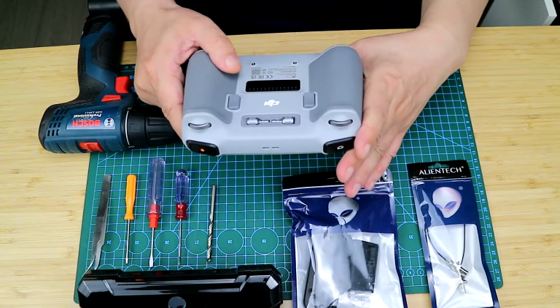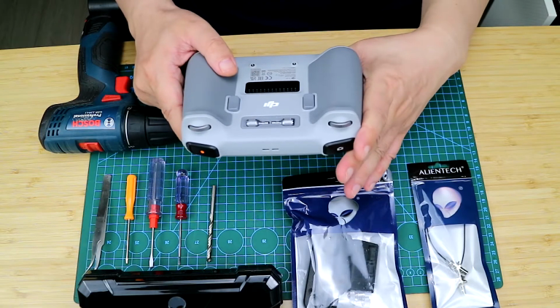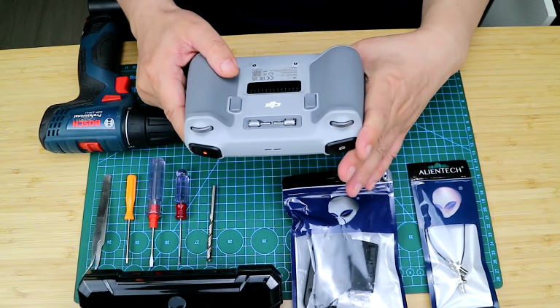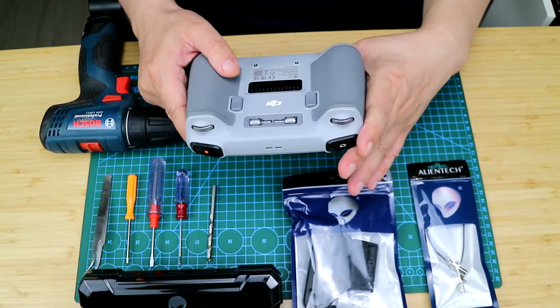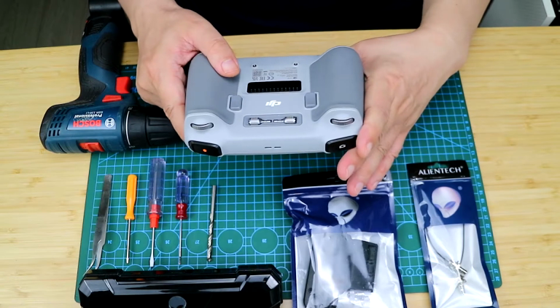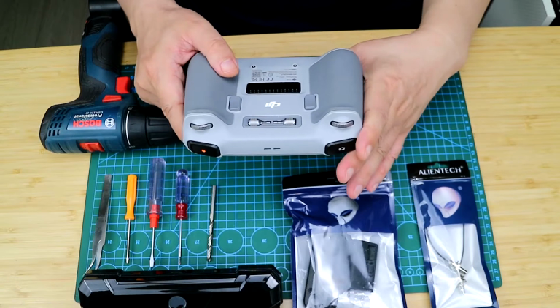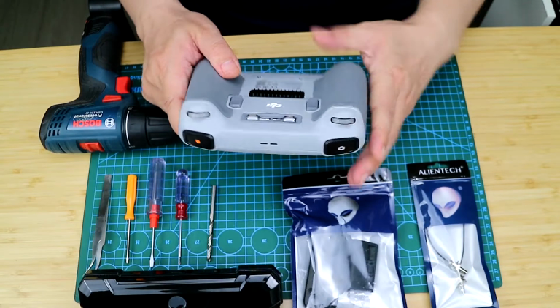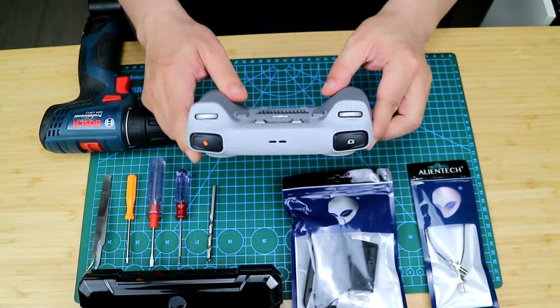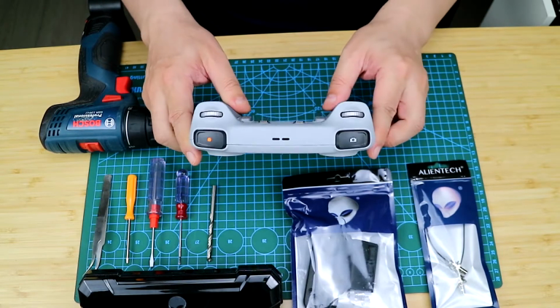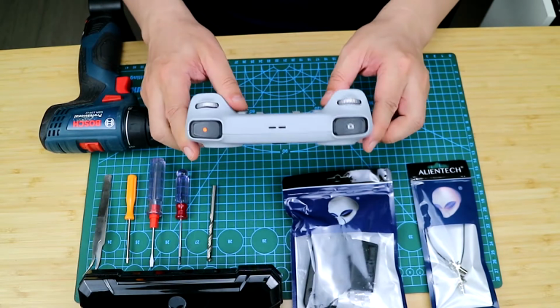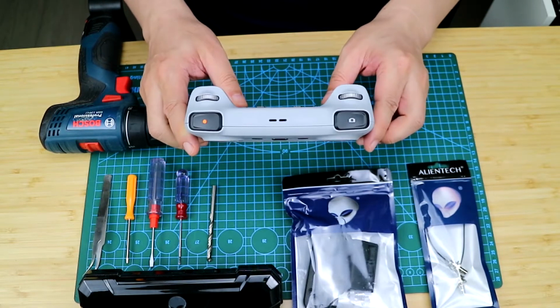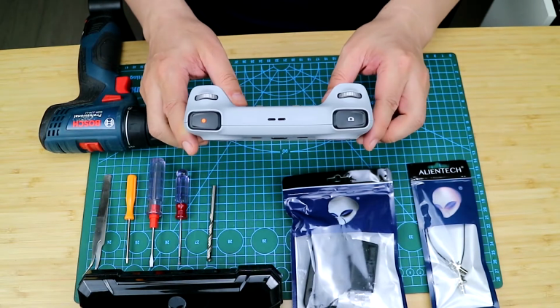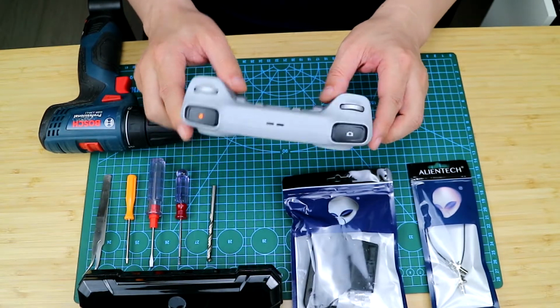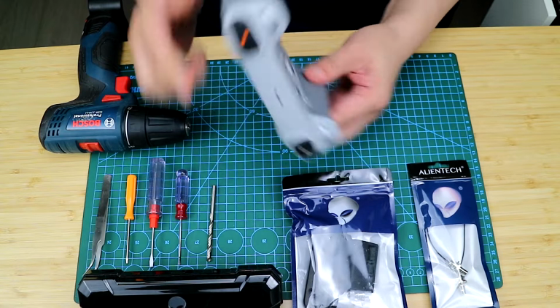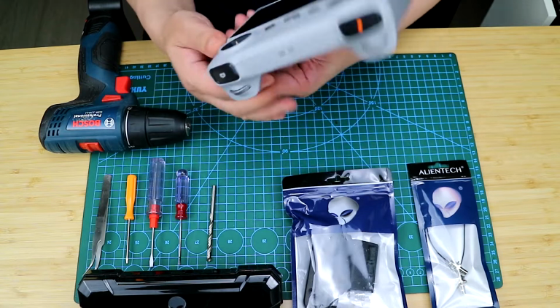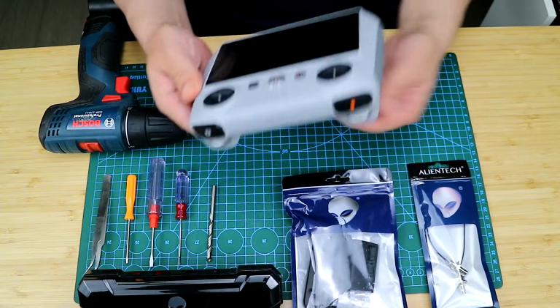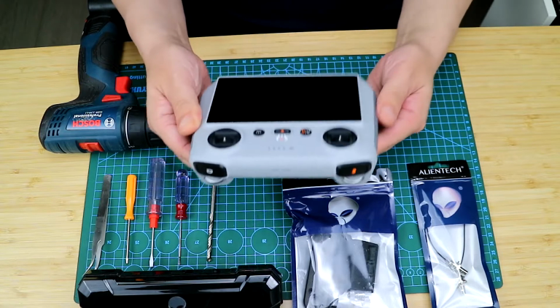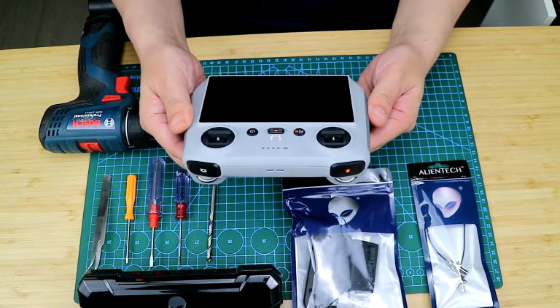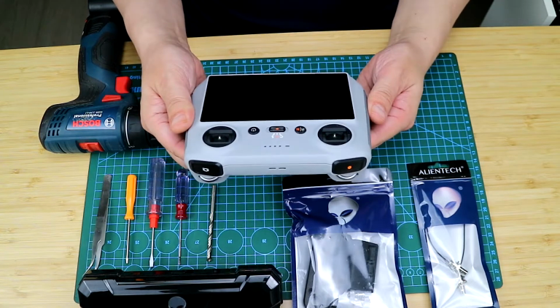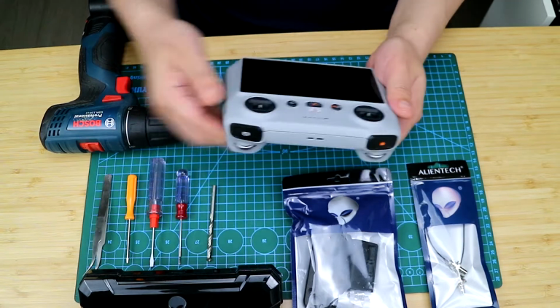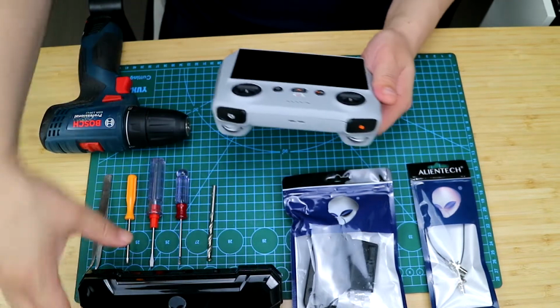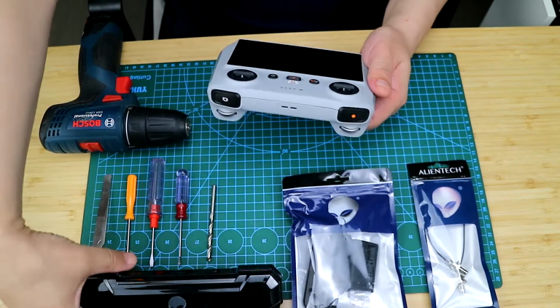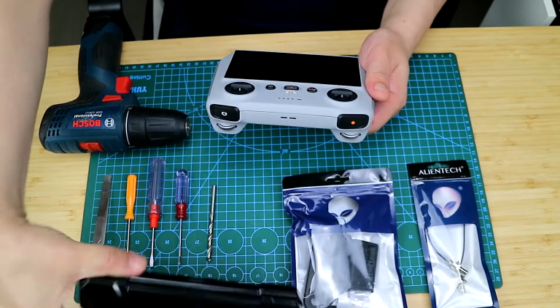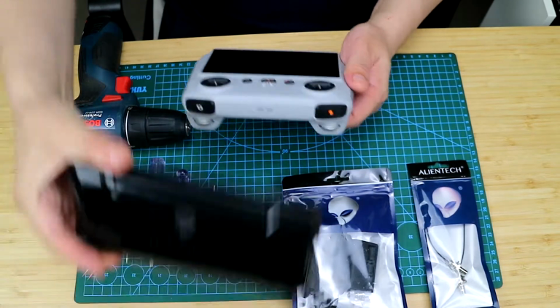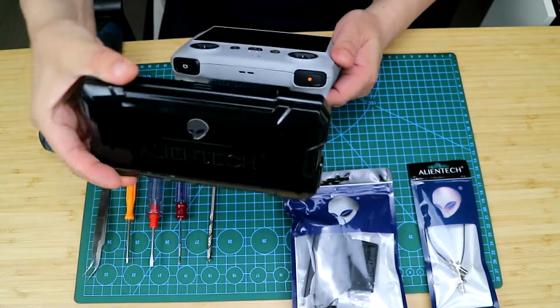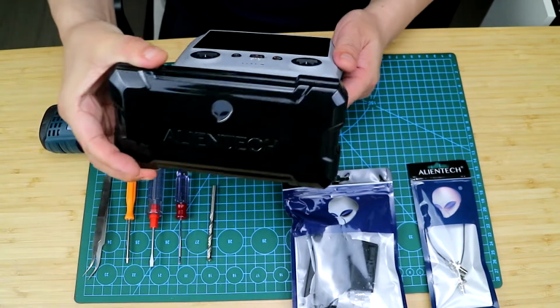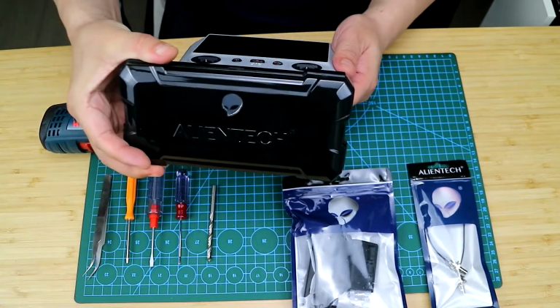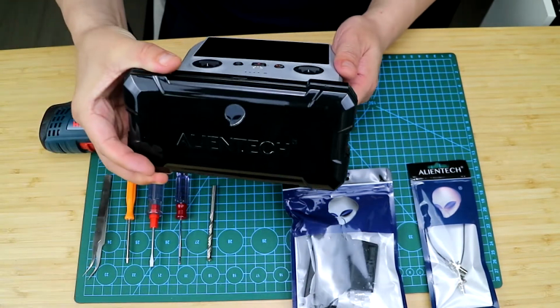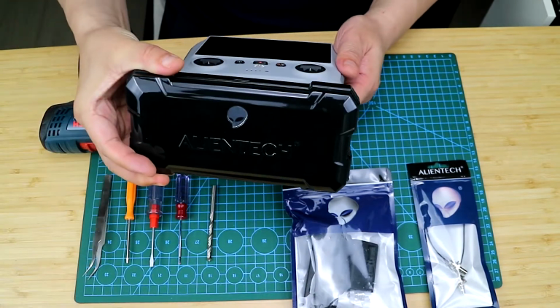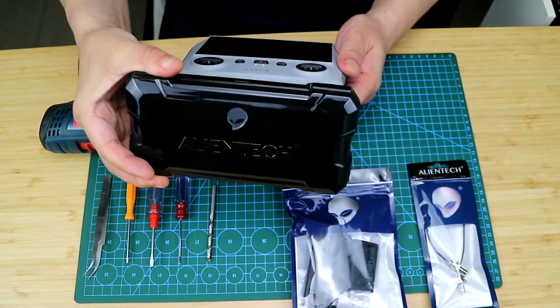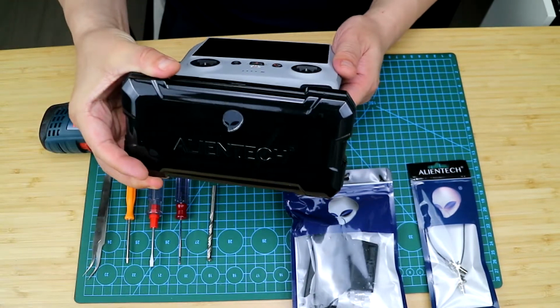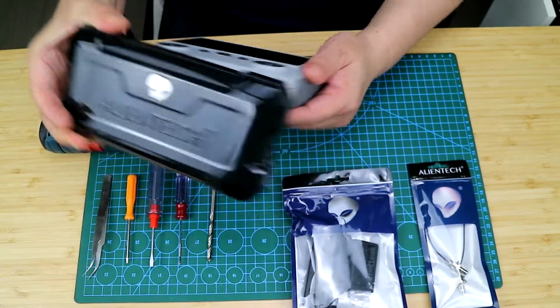The DJI RC is a remote control with its own screen, and it has a great design, a very strong integrity, and a compact design.